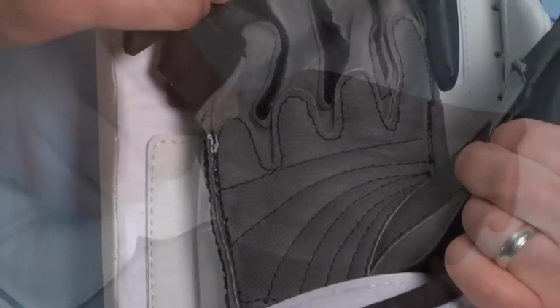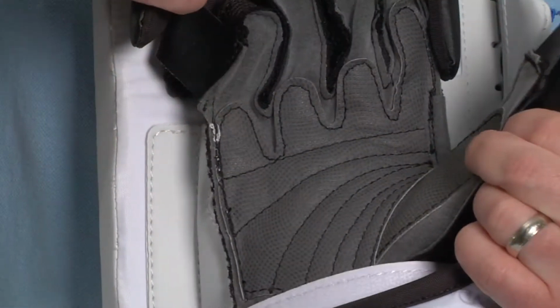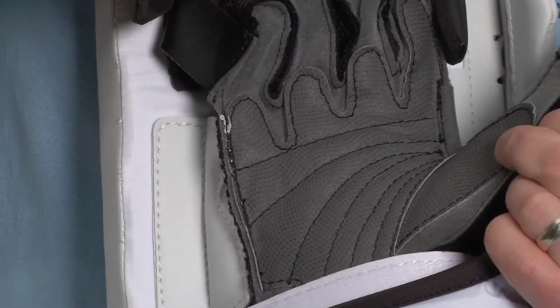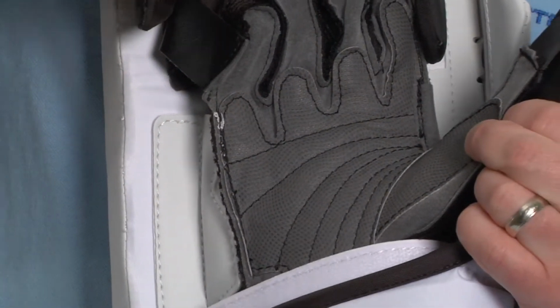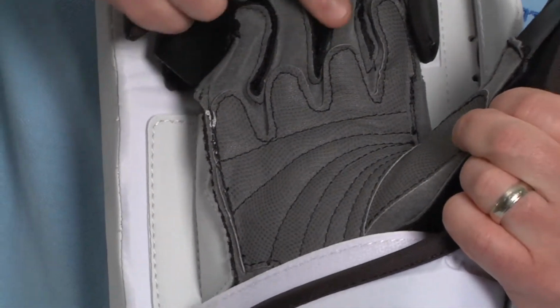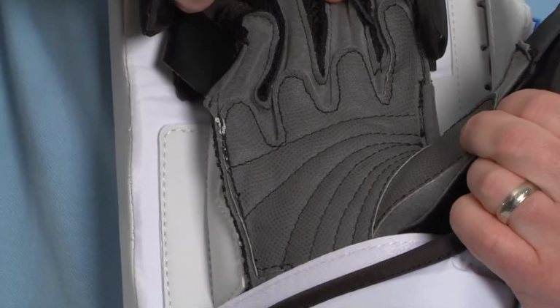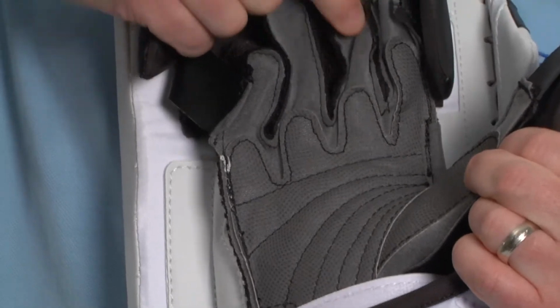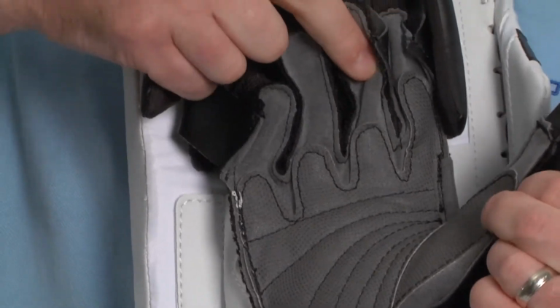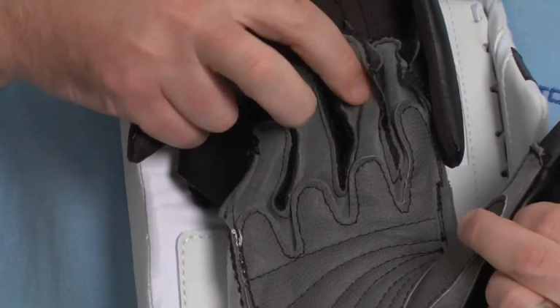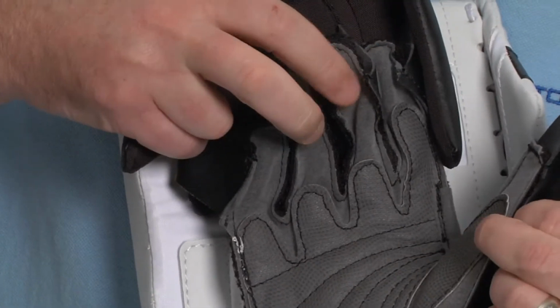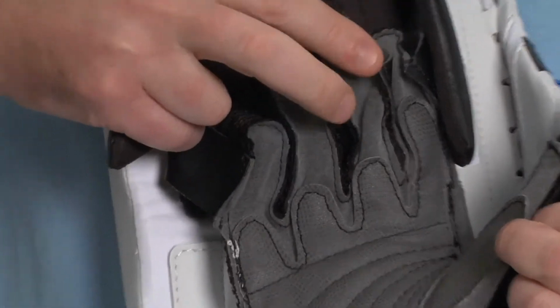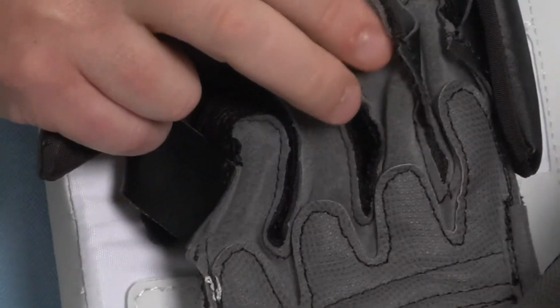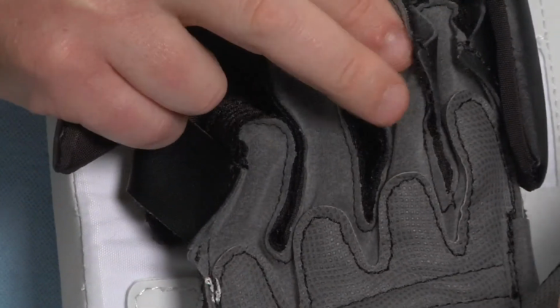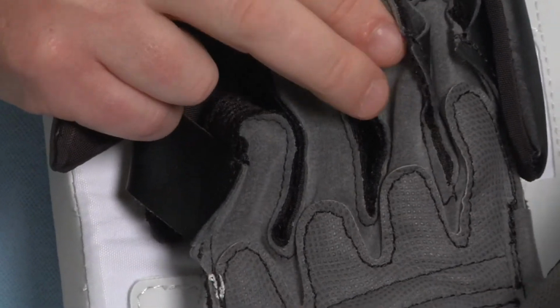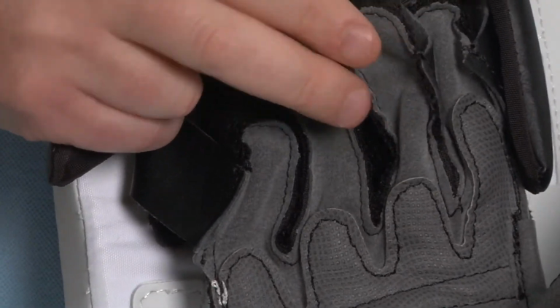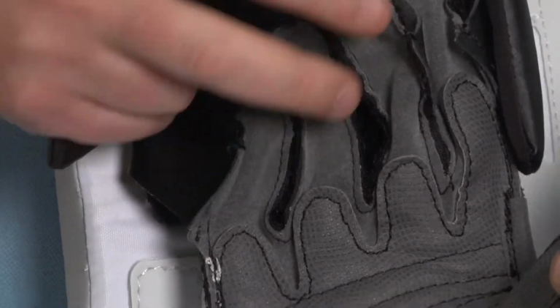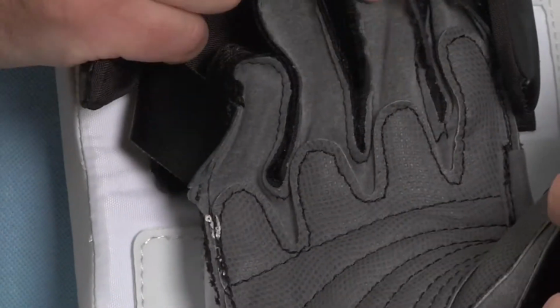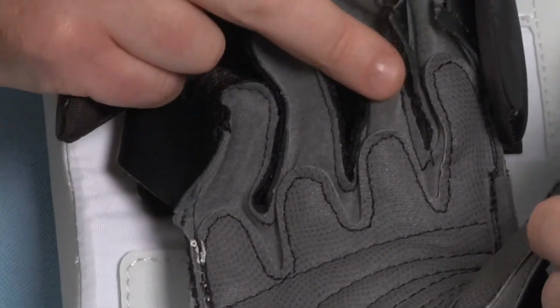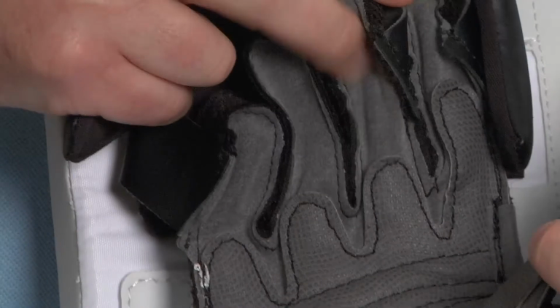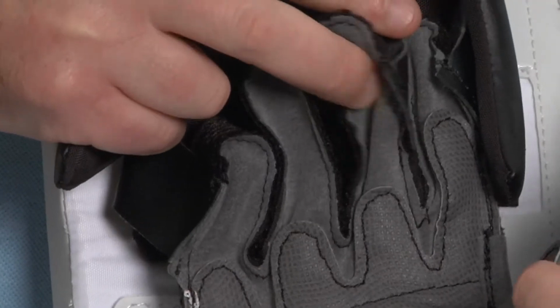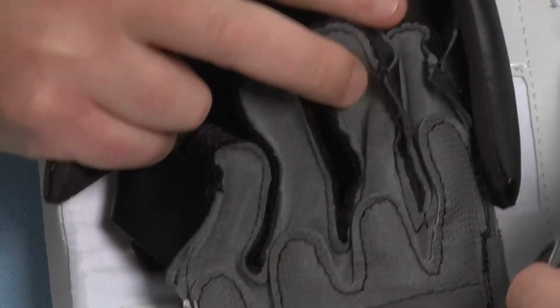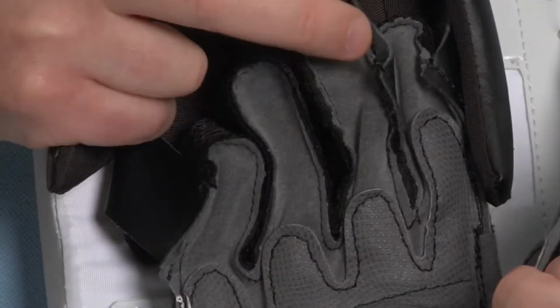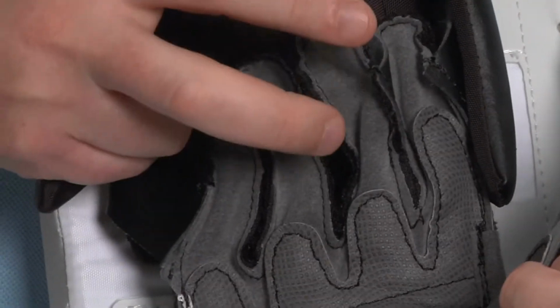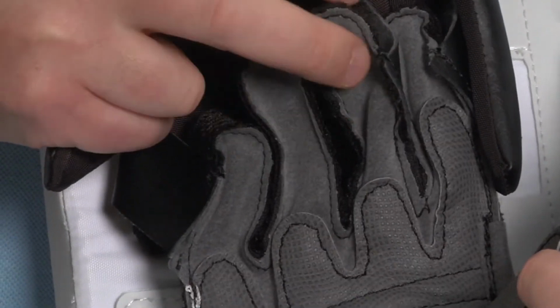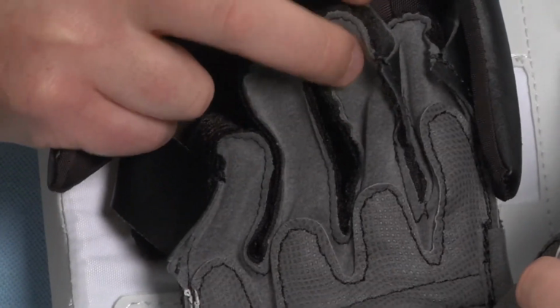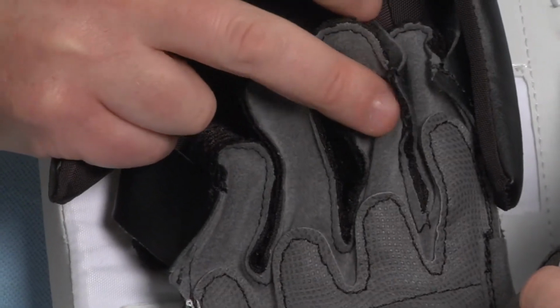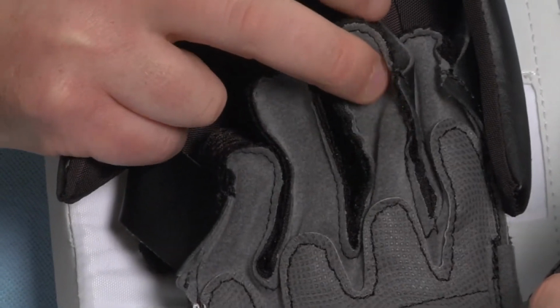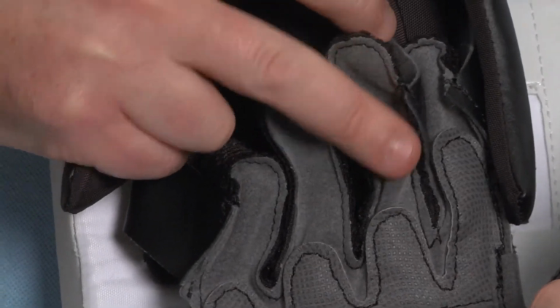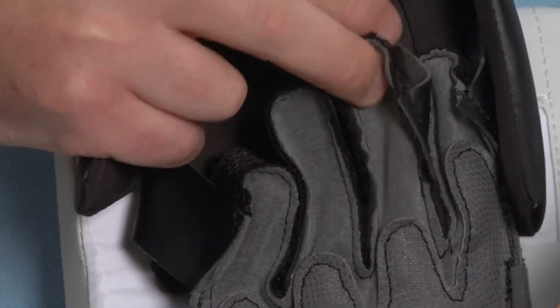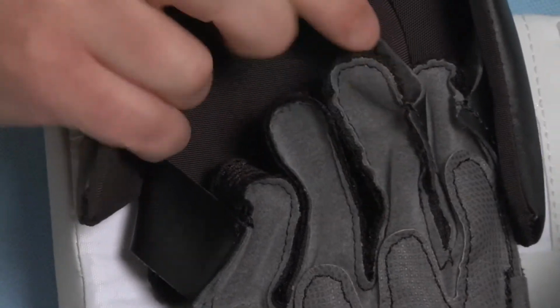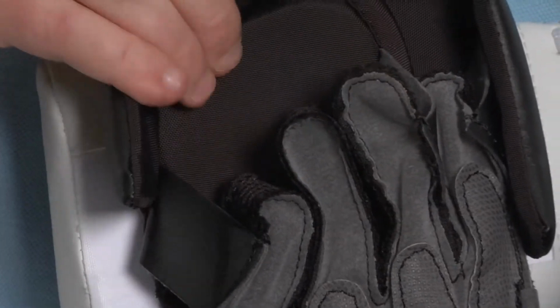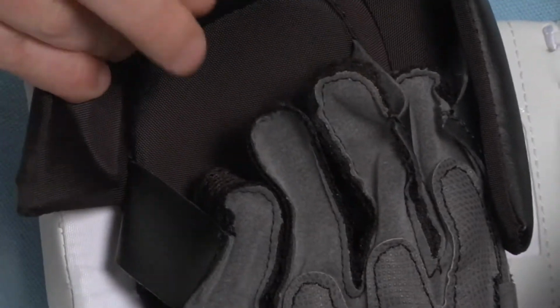Looking at the palm of the LT50, you'll see that it's made with Vaughn's MSH3 material, which is a very soft material that doesn't get crusty as it gets wet, so it maintains a soft feel over time.